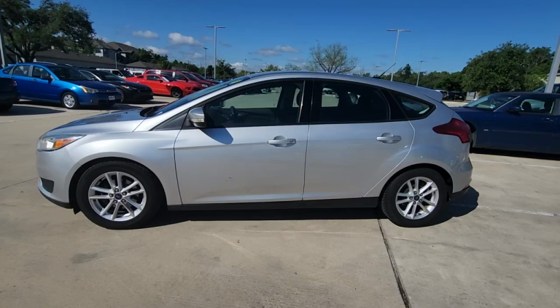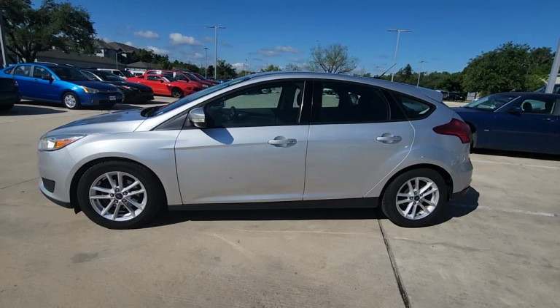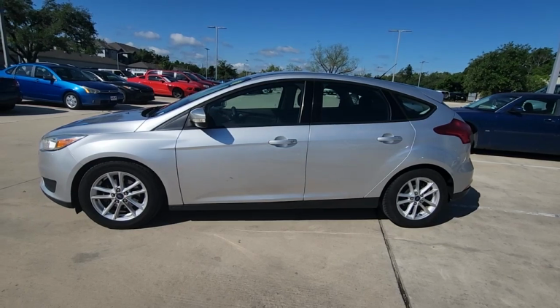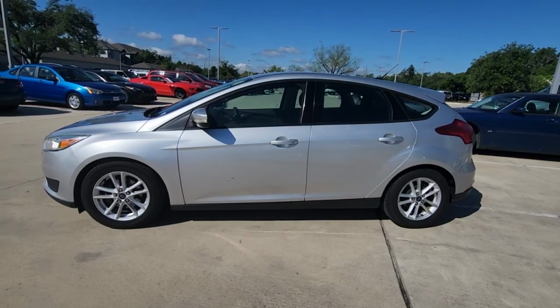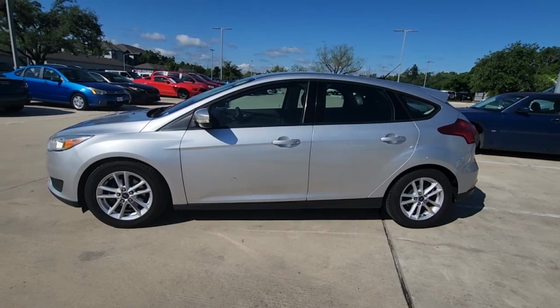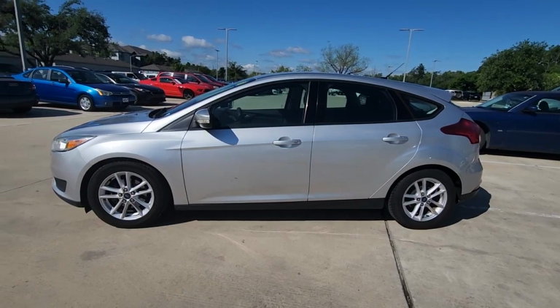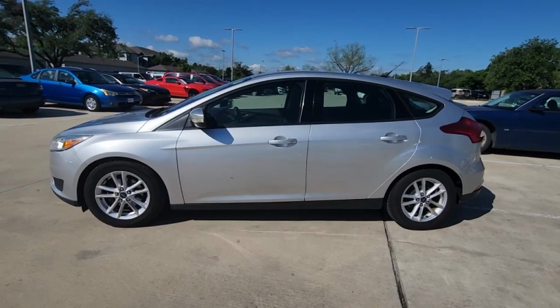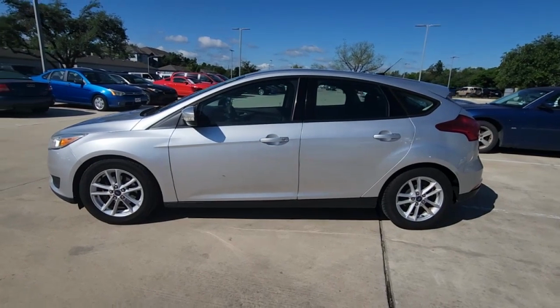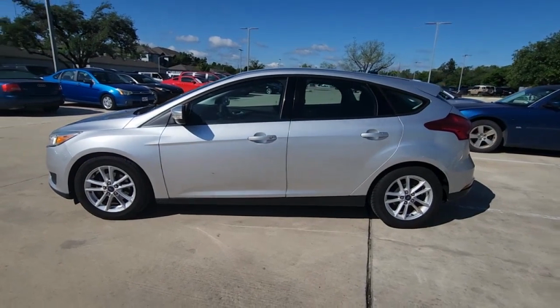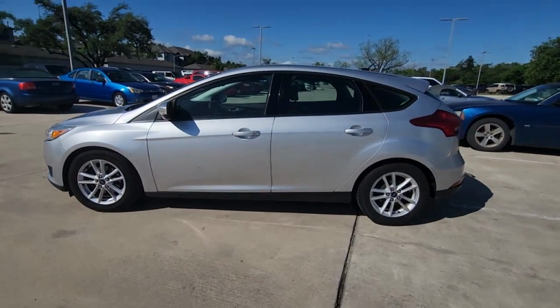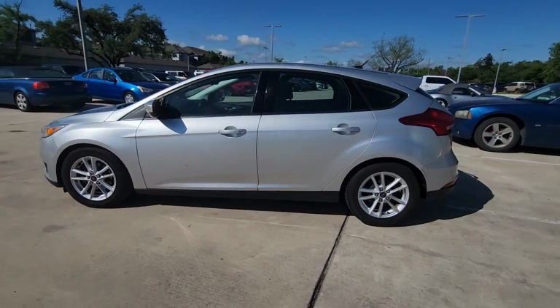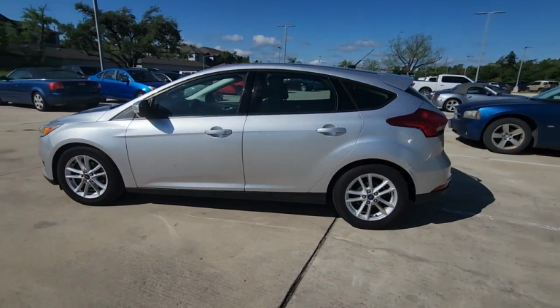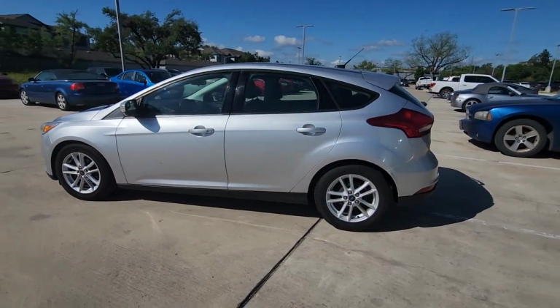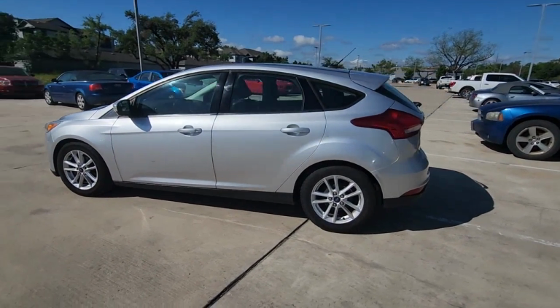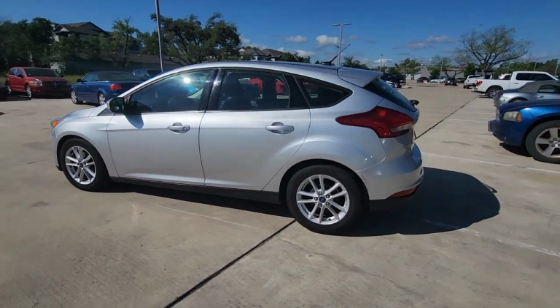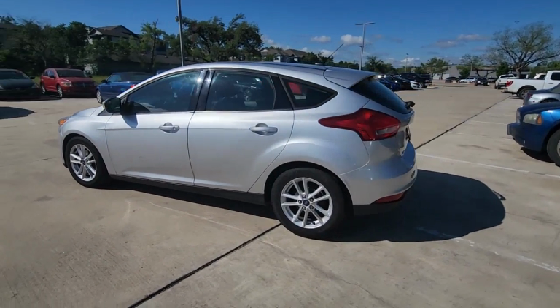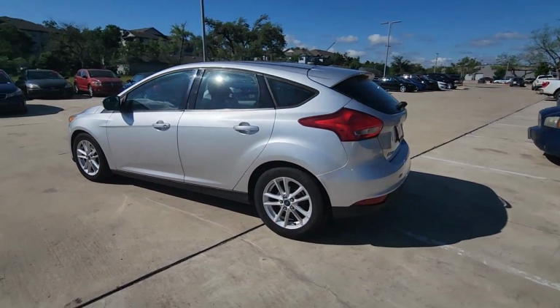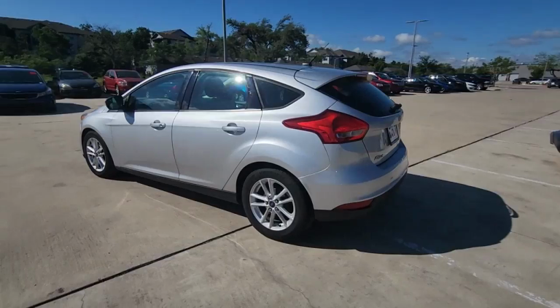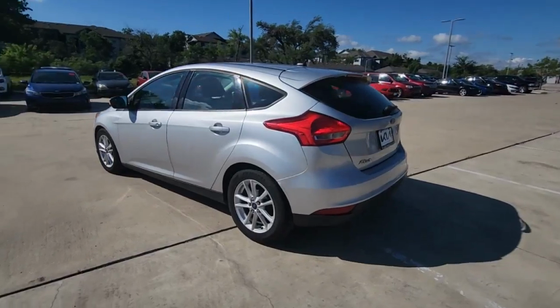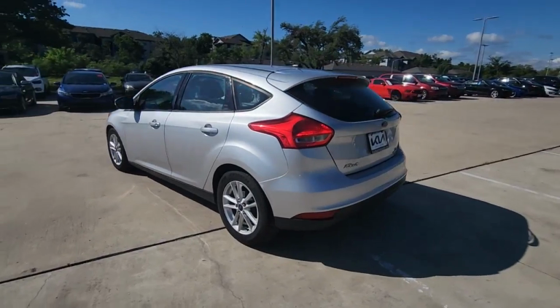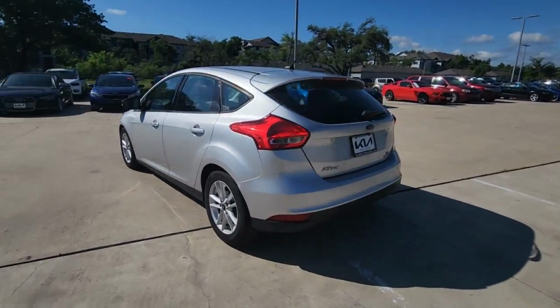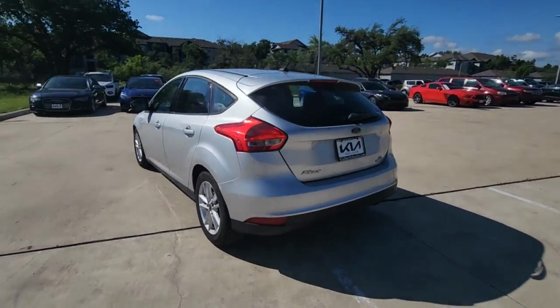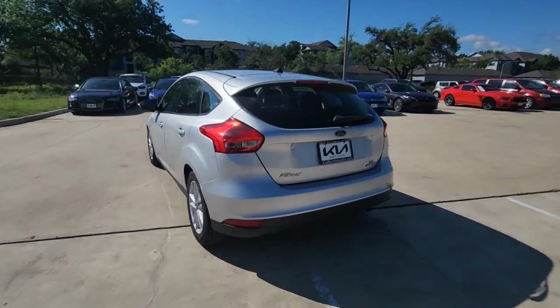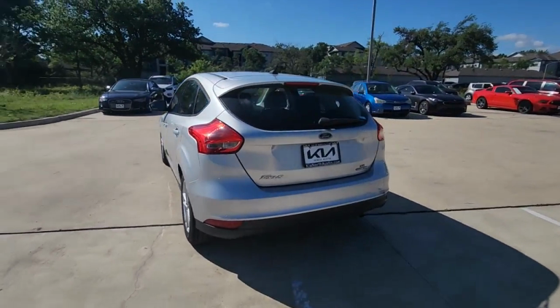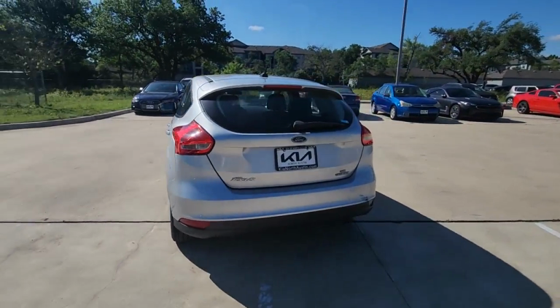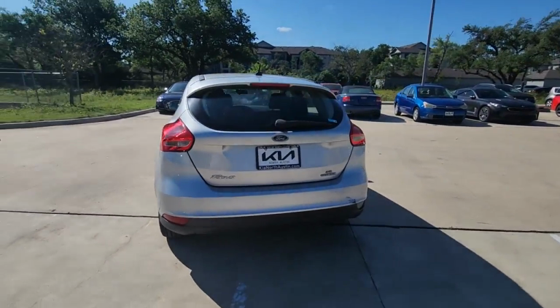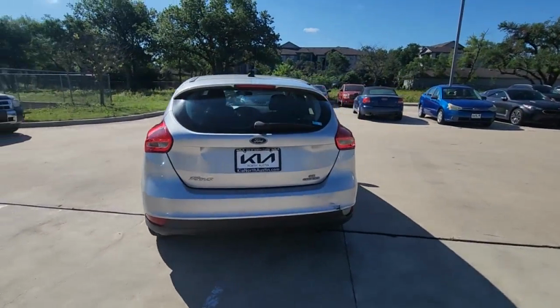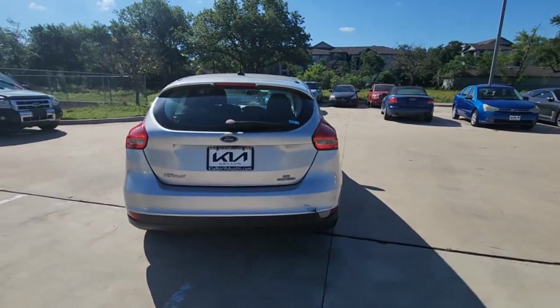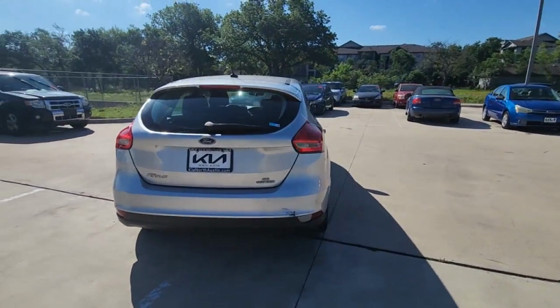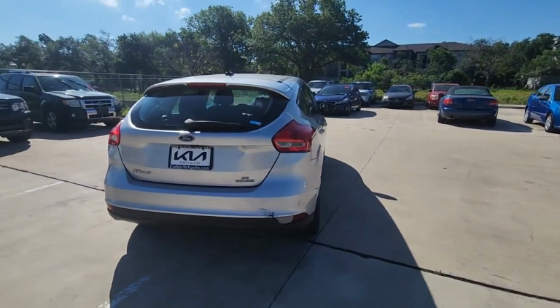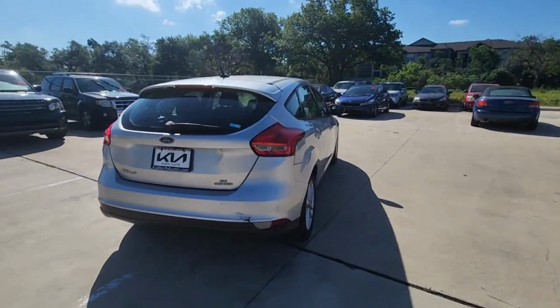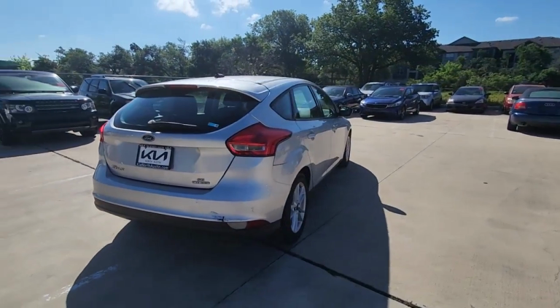Picture yourself in the 2015 Ford Focus. This vehicle is an outstanding buy with fewer than 100,000 miles on the odometer.